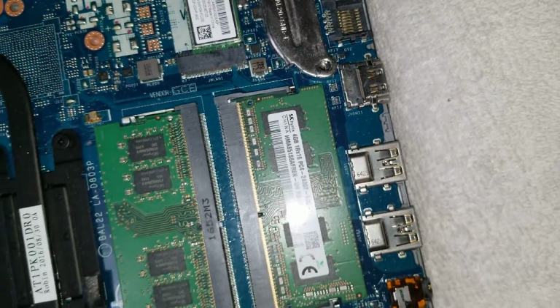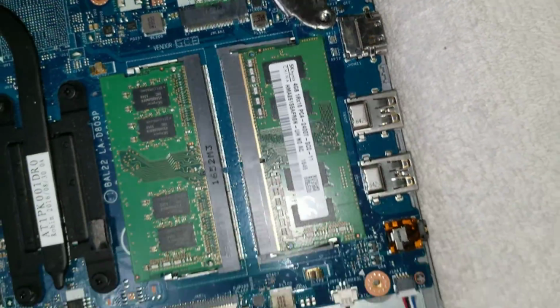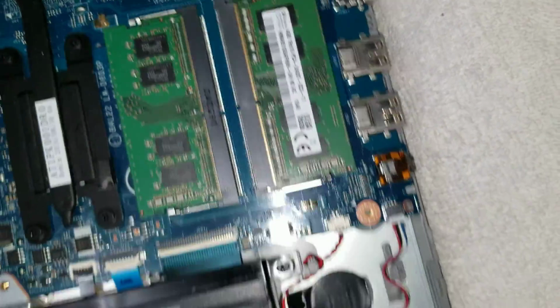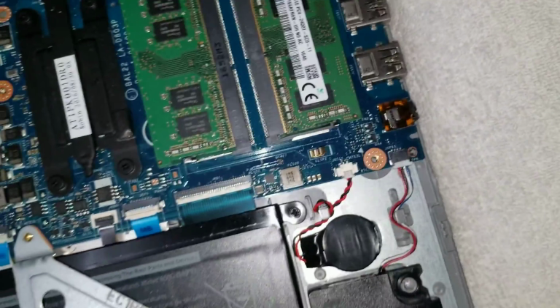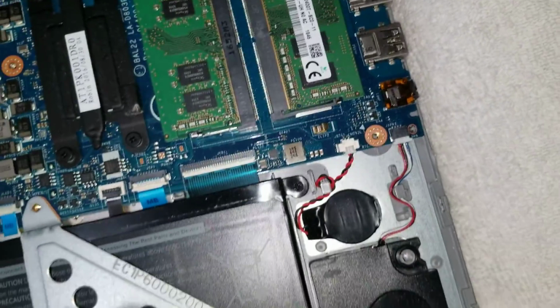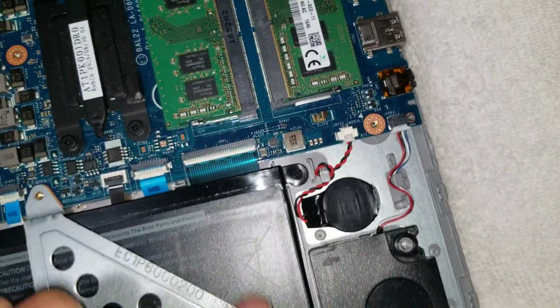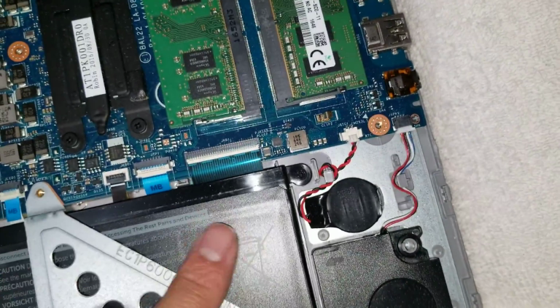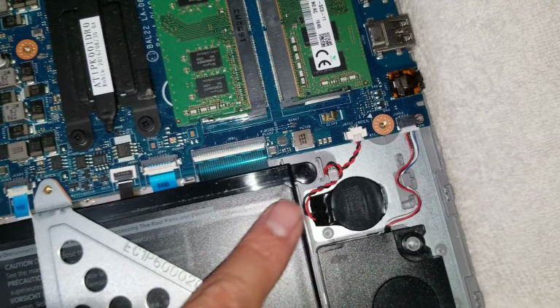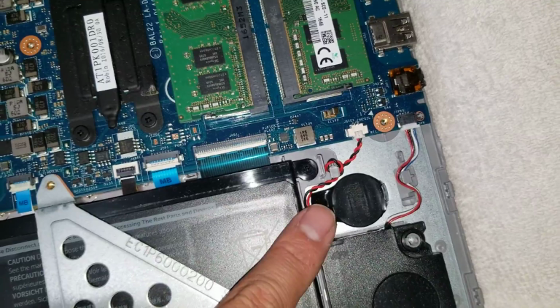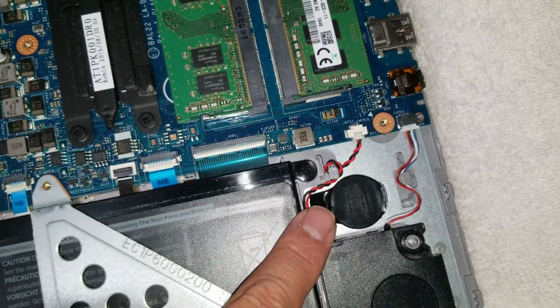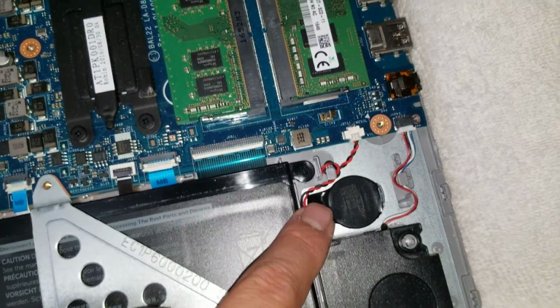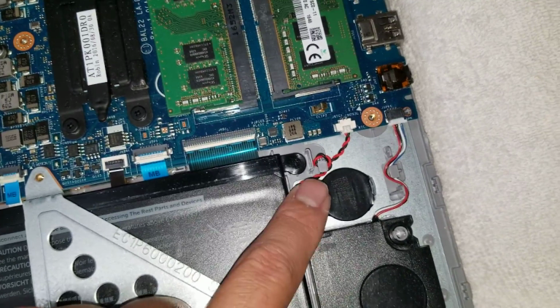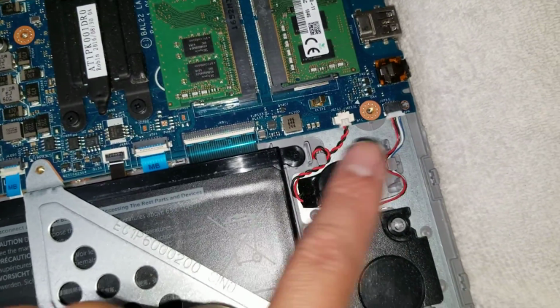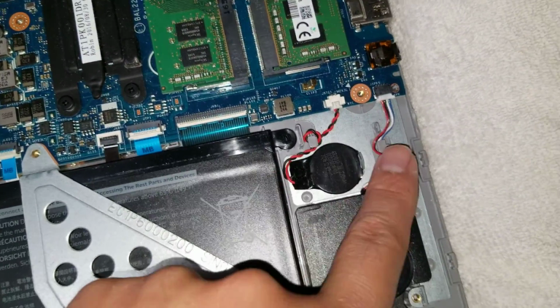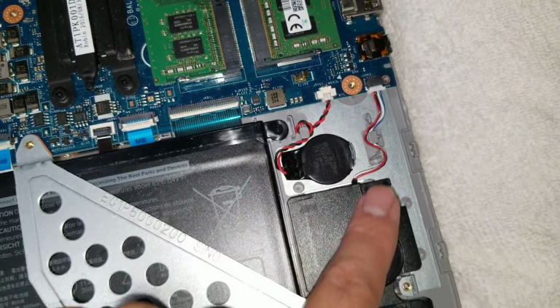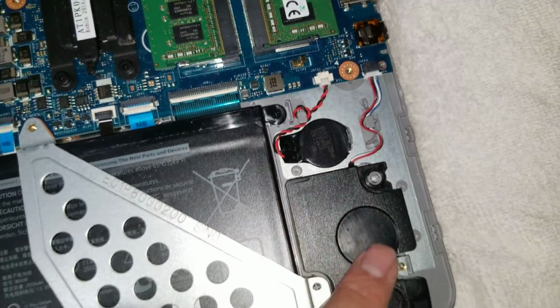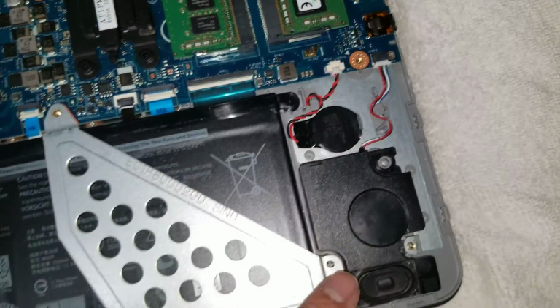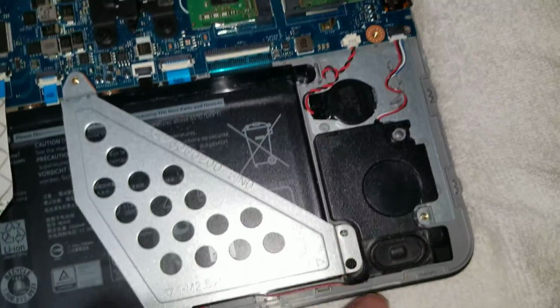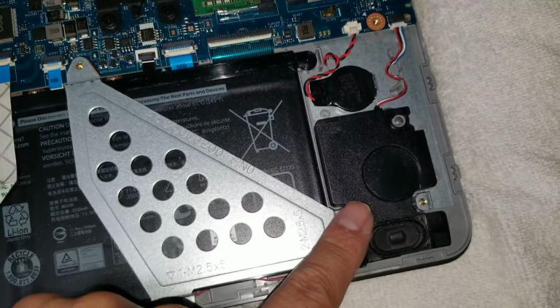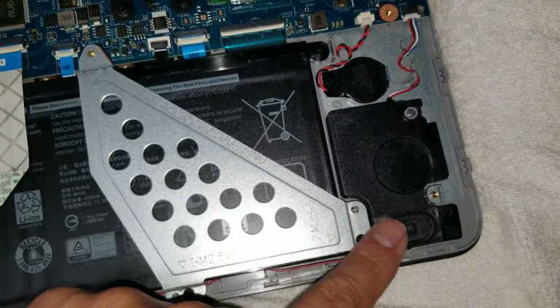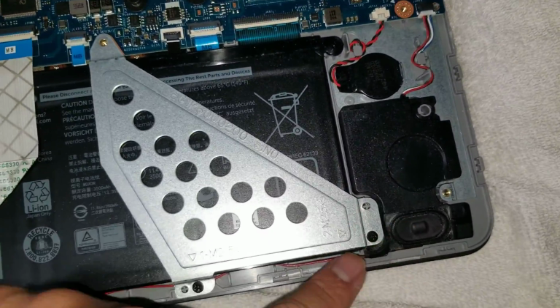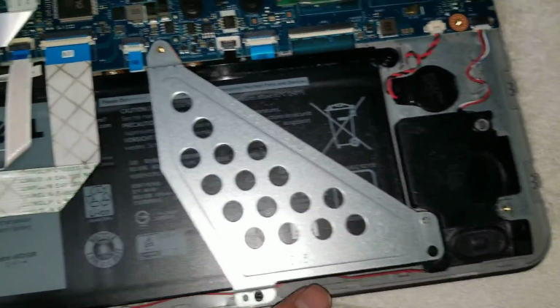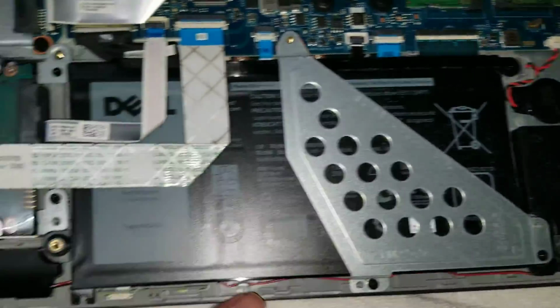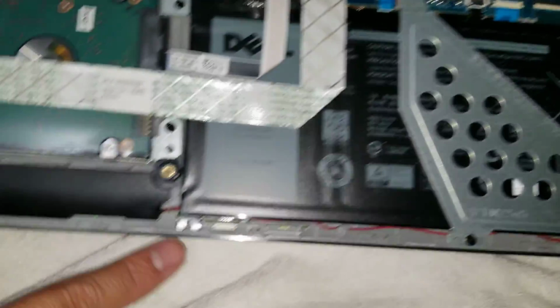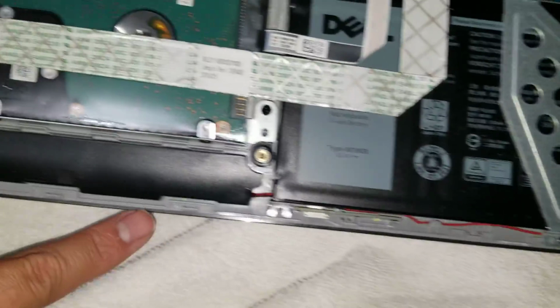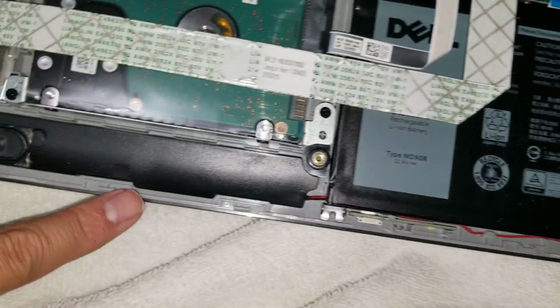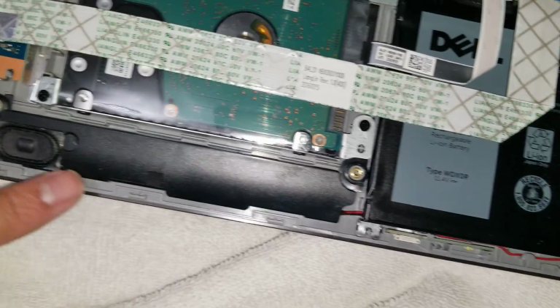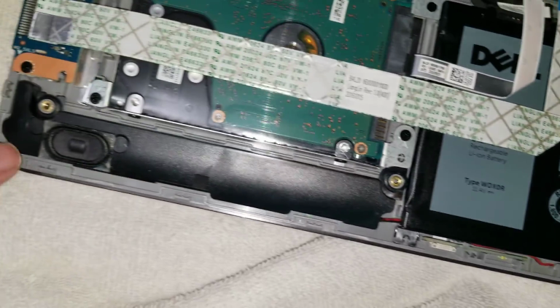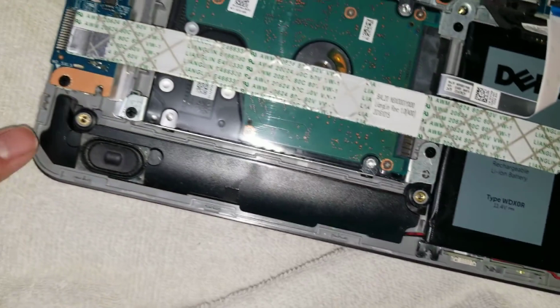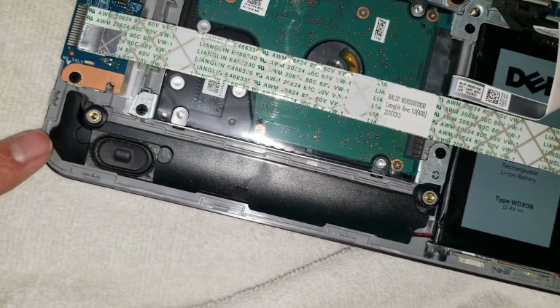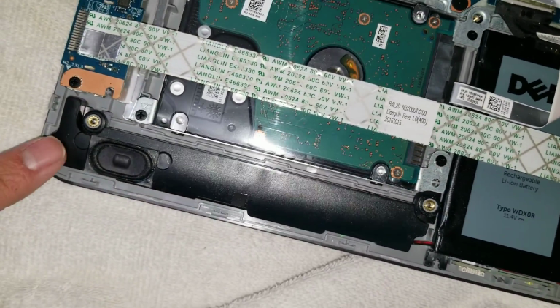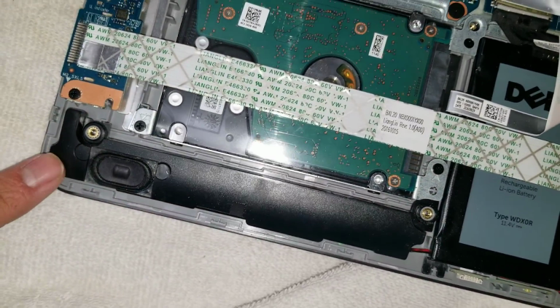You can see all the ports here. There's the CMOS battery, then you've got the speaker cable and the speaker — it runs all the way here to the other speaker on the other side.